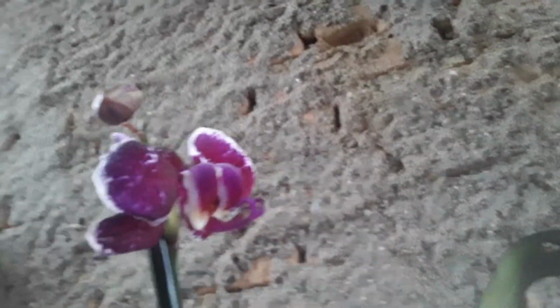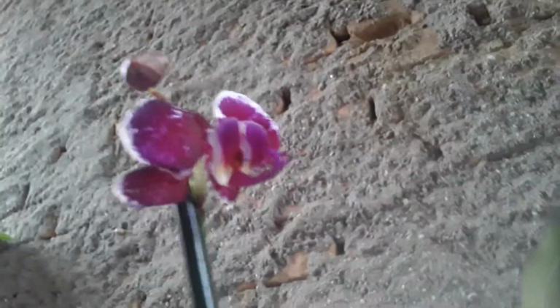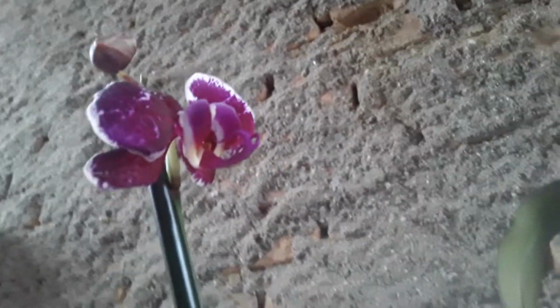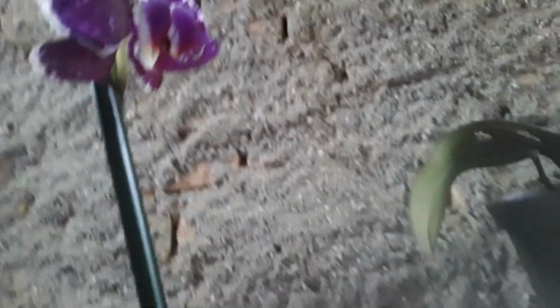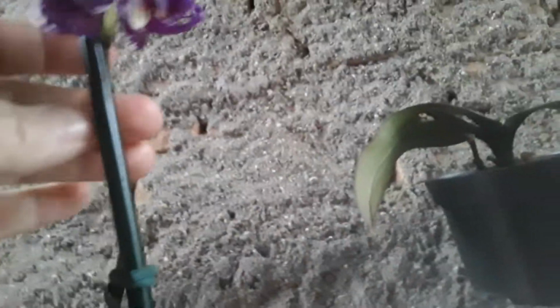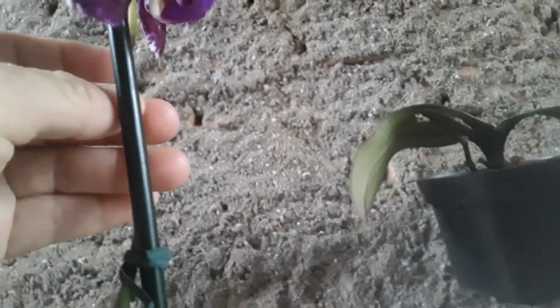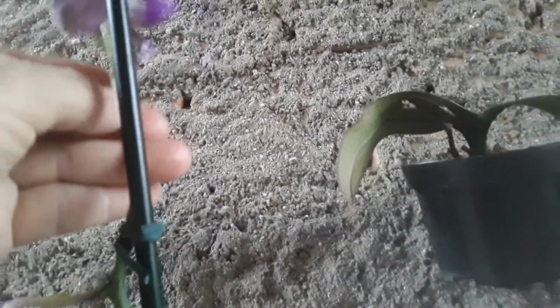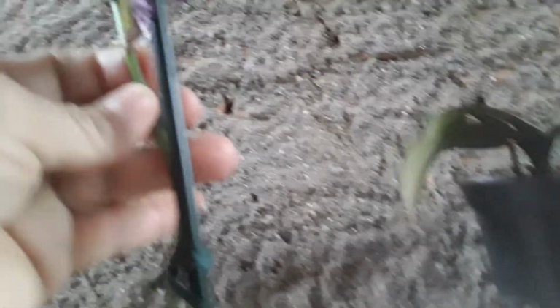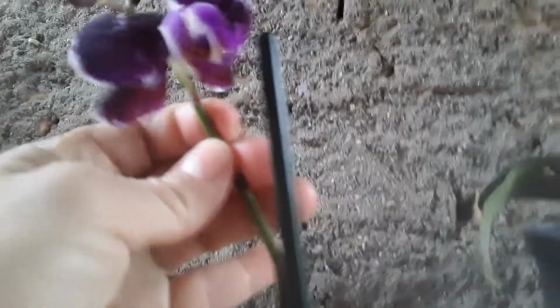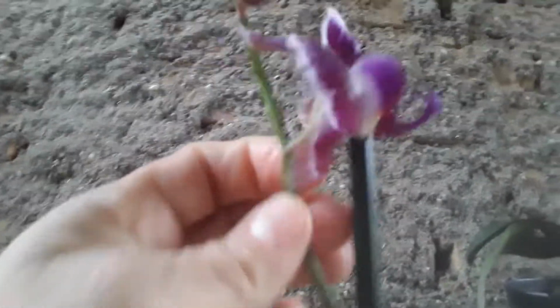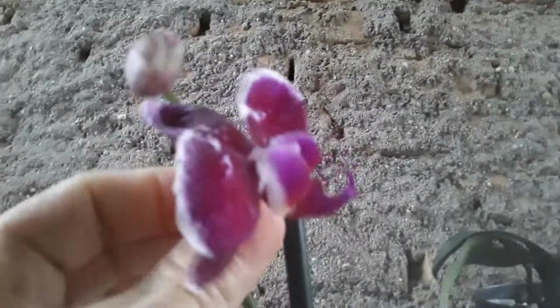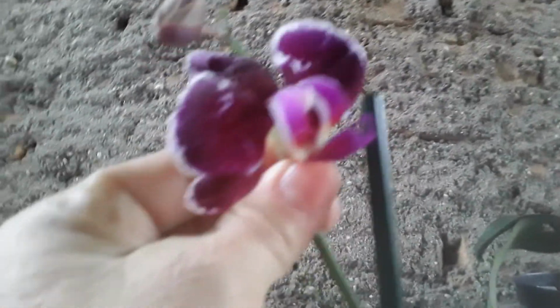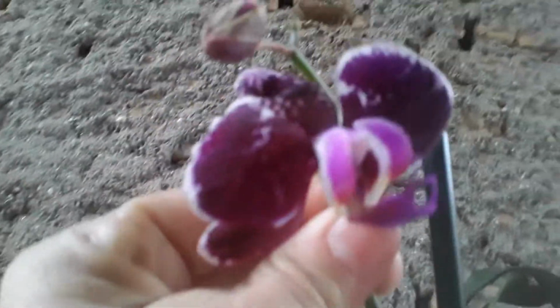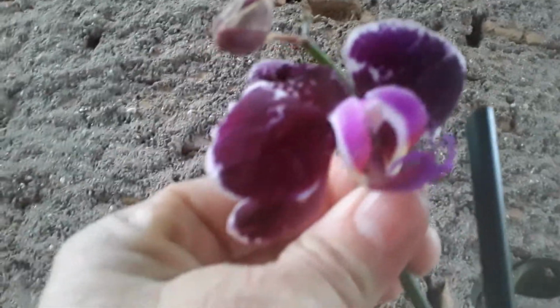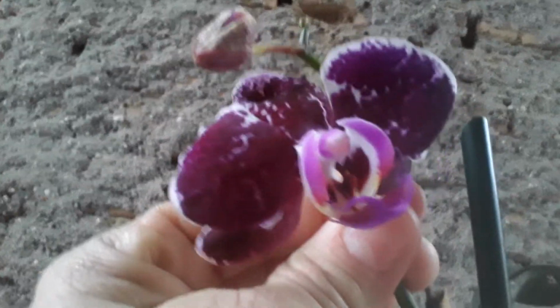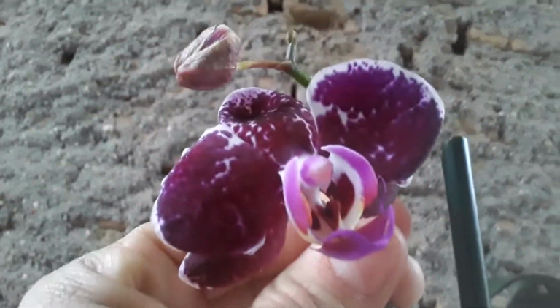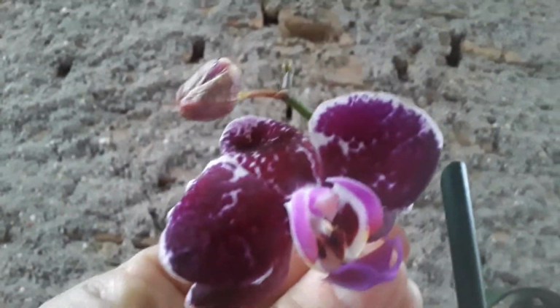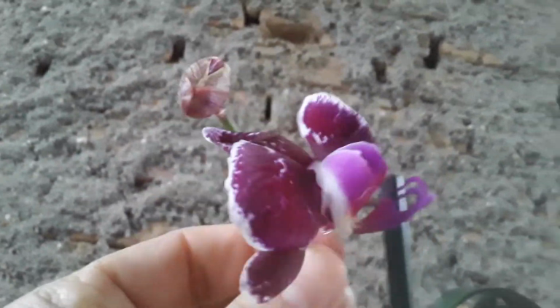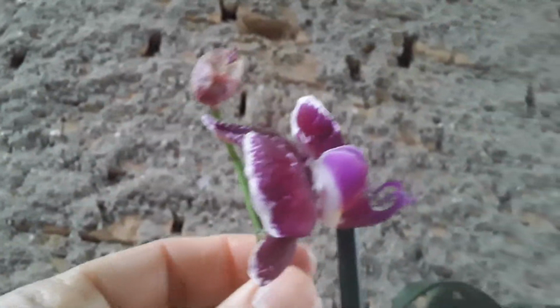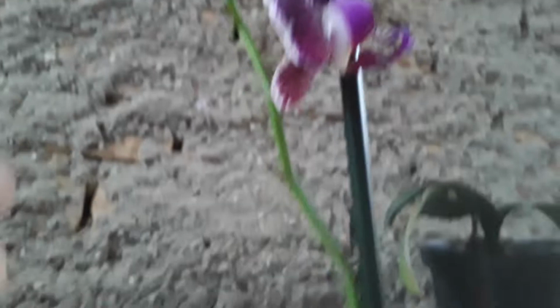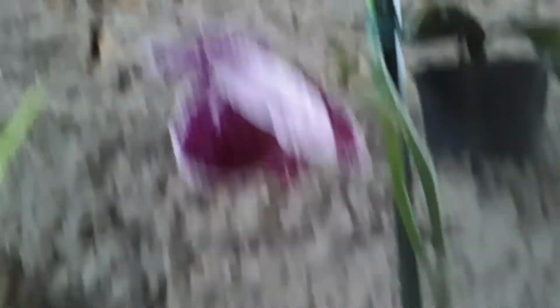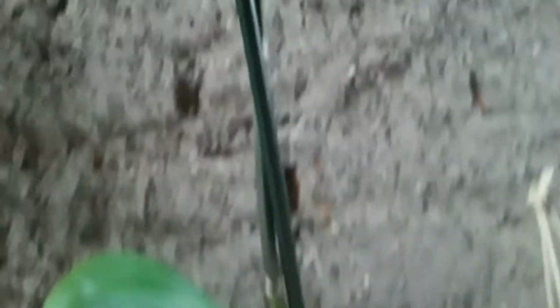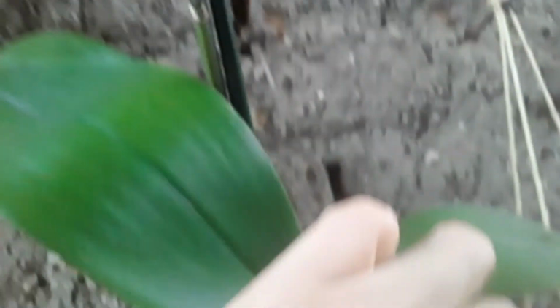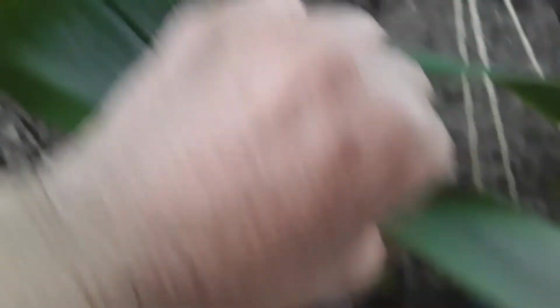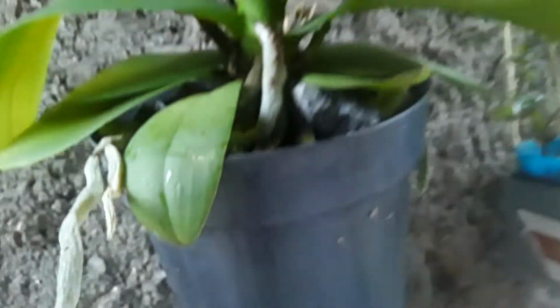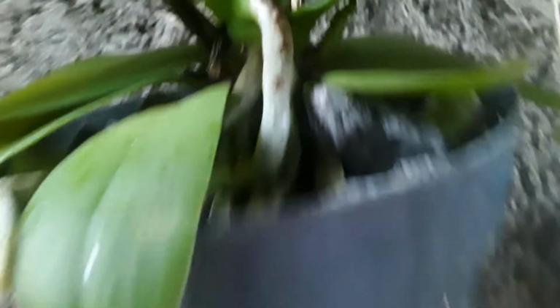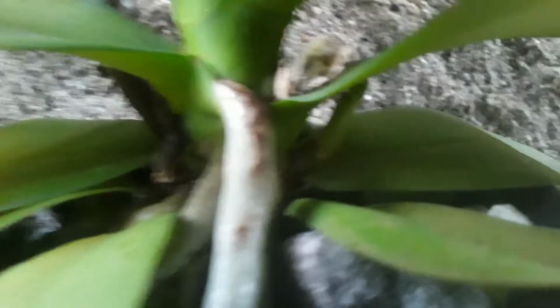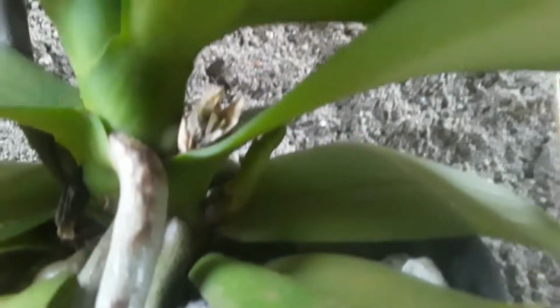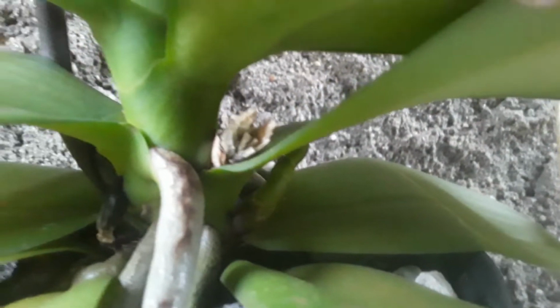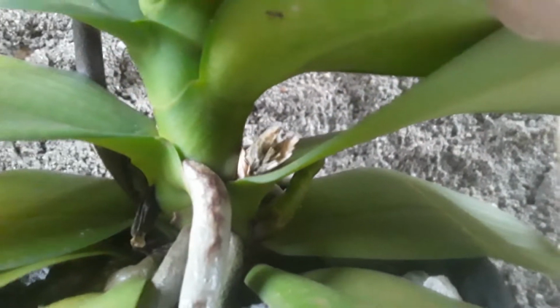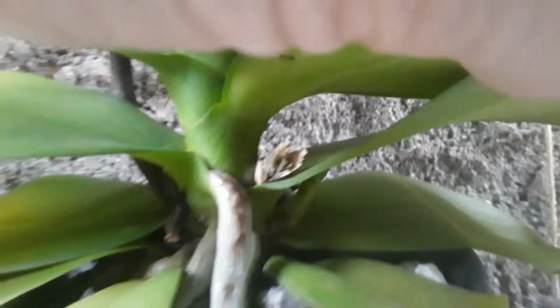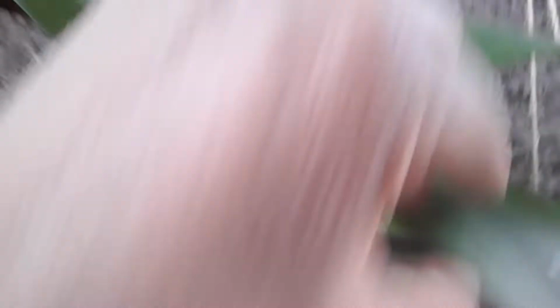Want to see? Let me show you here. Look how beautiful, guys — it still has a little bud and there's another spike coming in, okay?